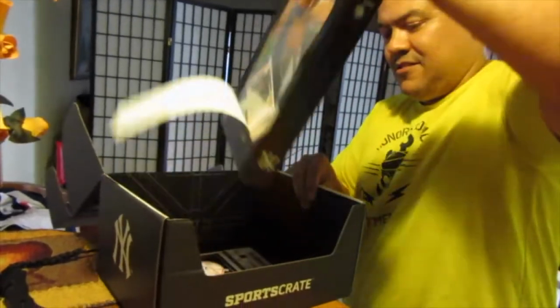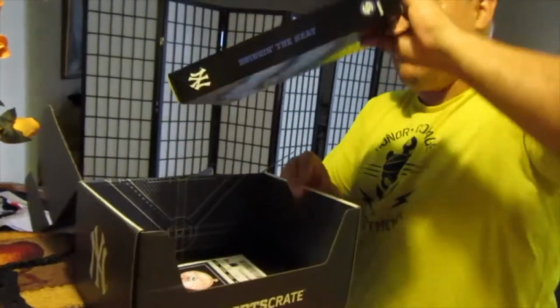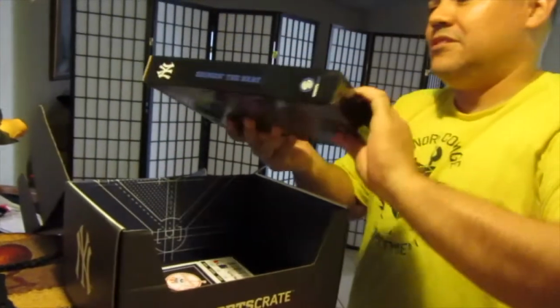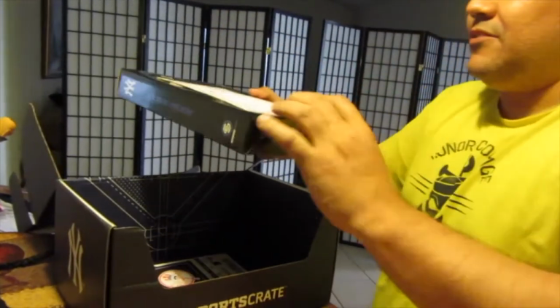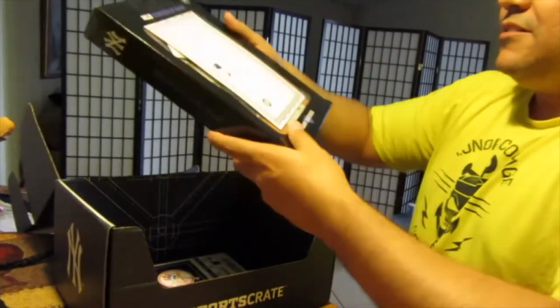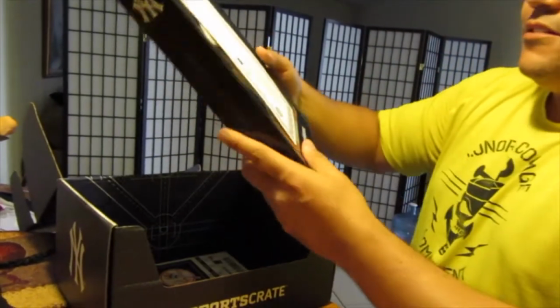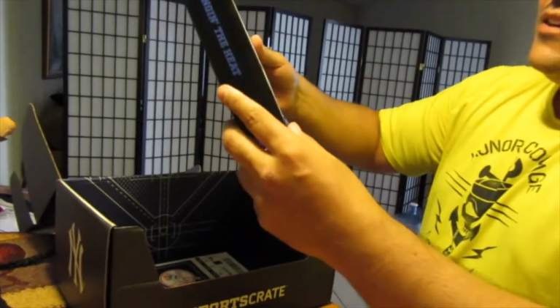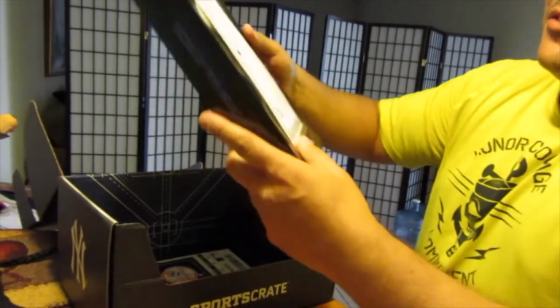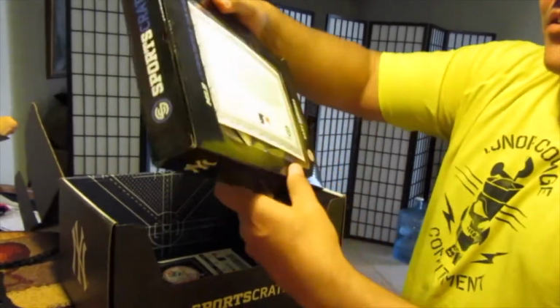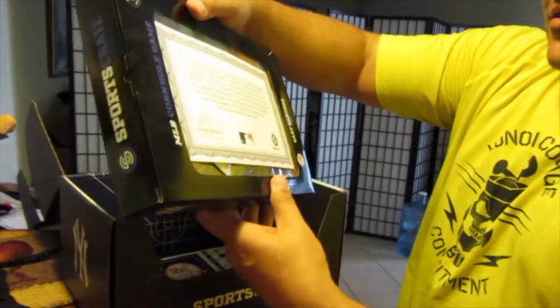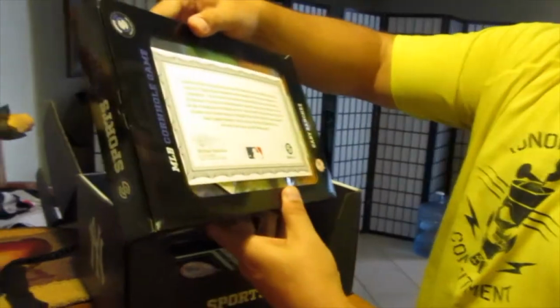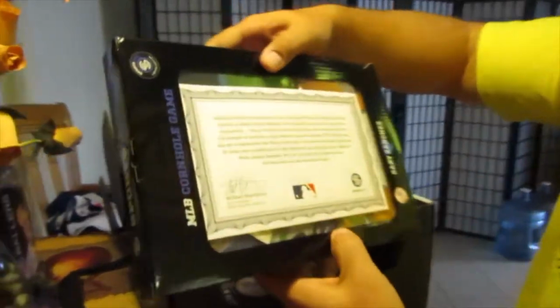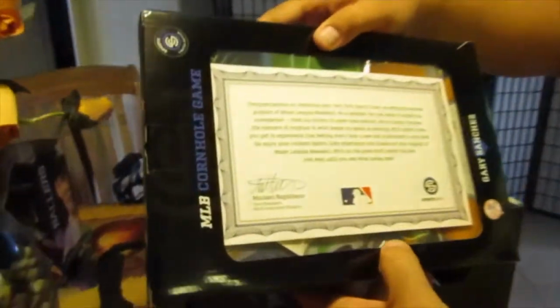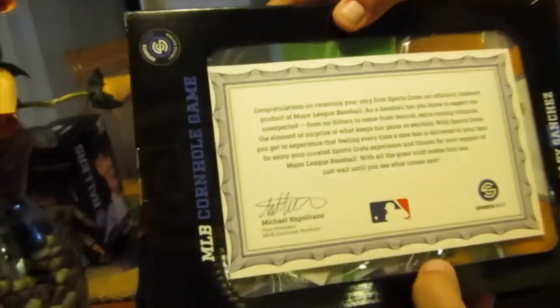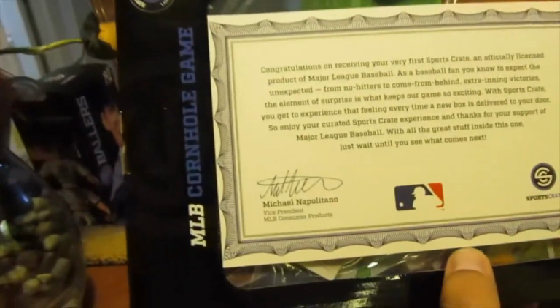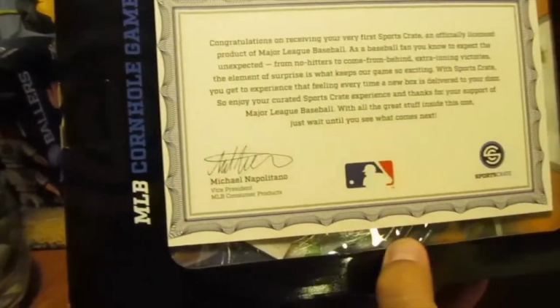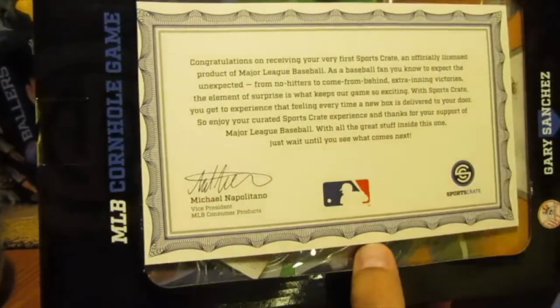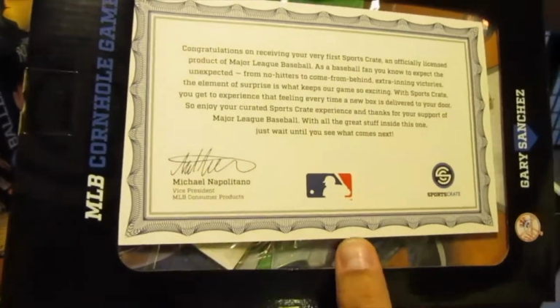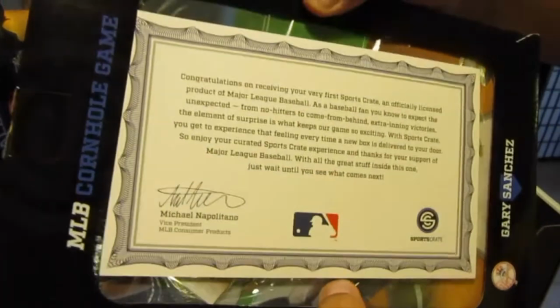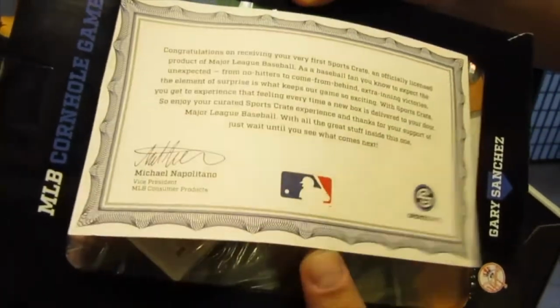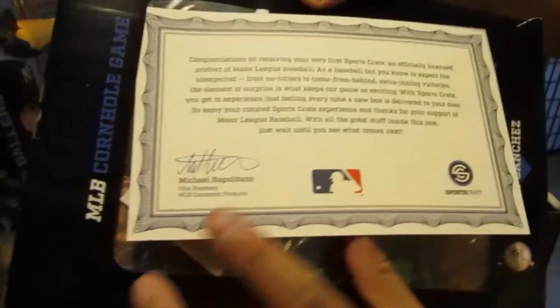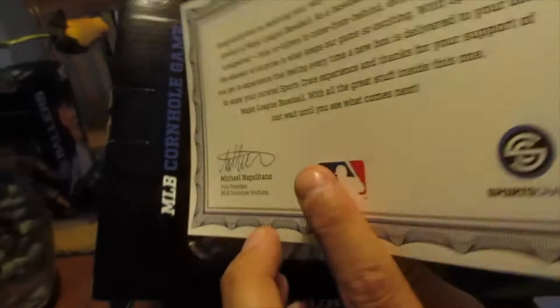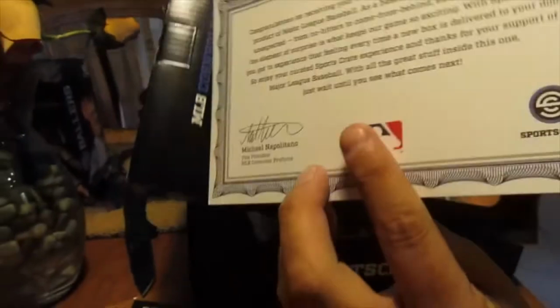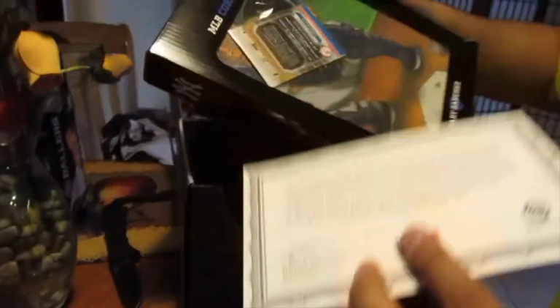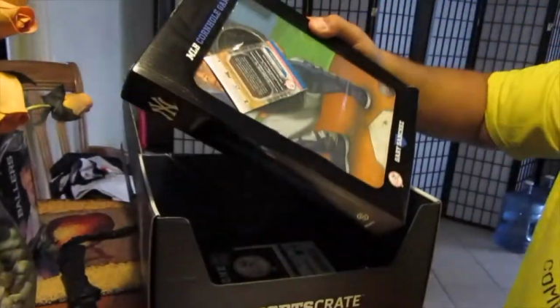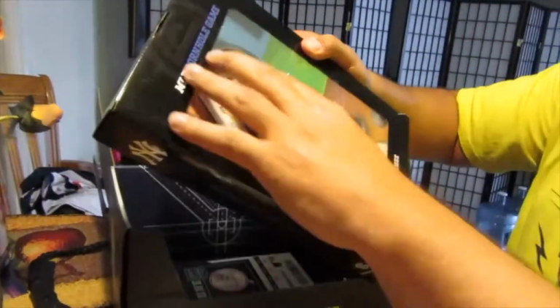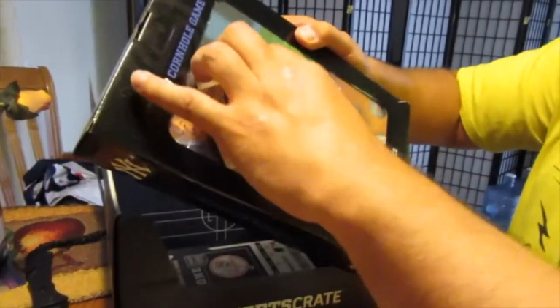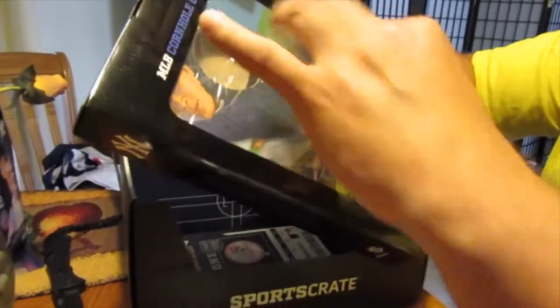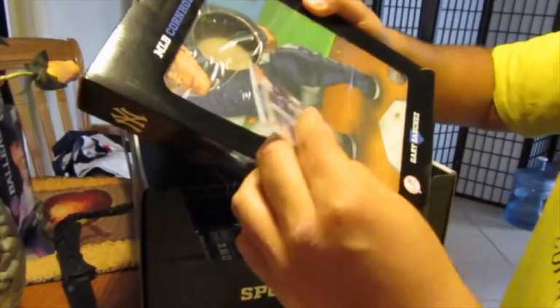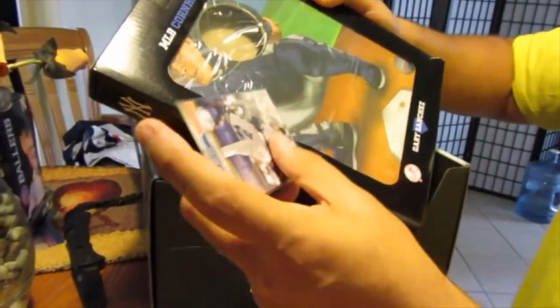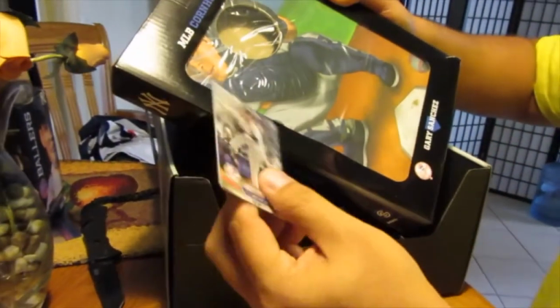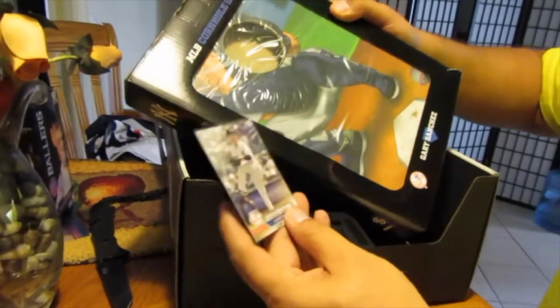Oh, it's kind of heavy. Got a certificate and everything. Sport Crate officially licensed — oh, it's a cornhole game! All right, I'm not a big cornhole fan, but let's see what we got here.